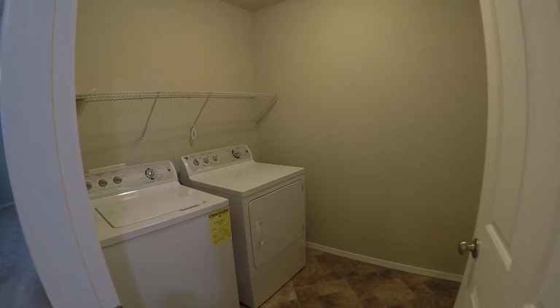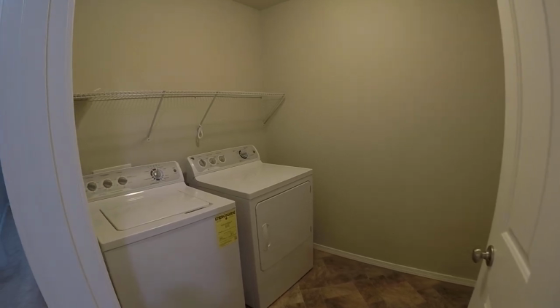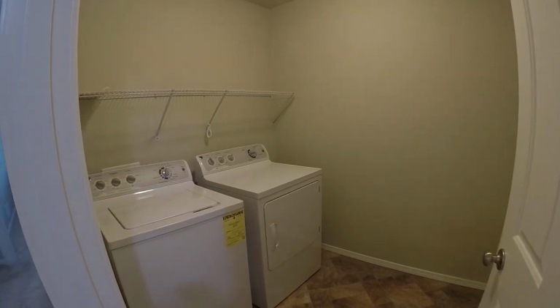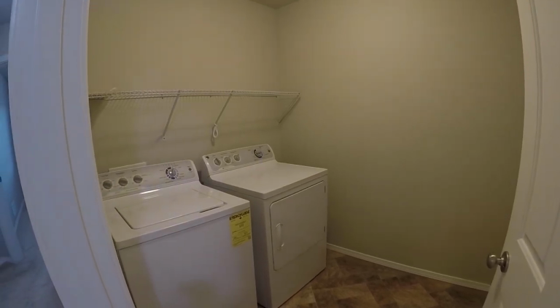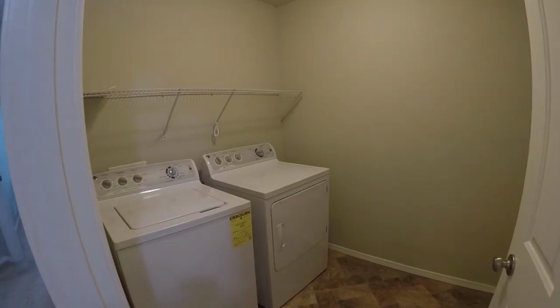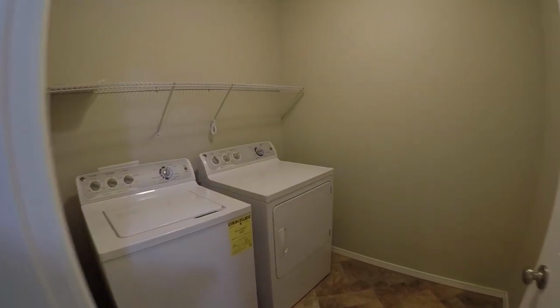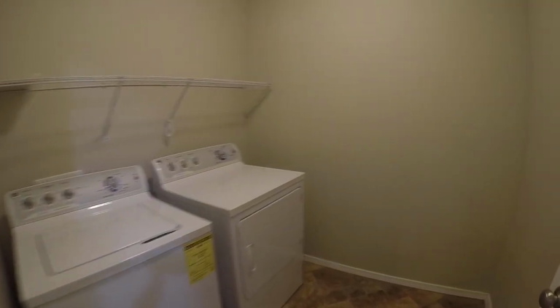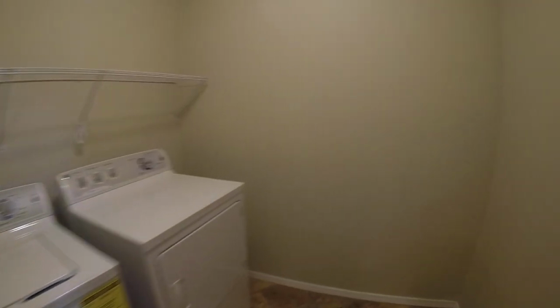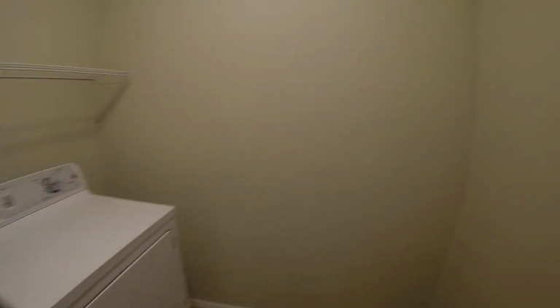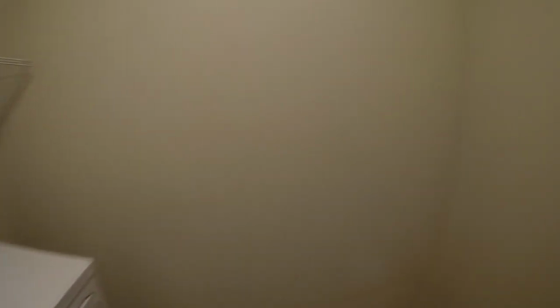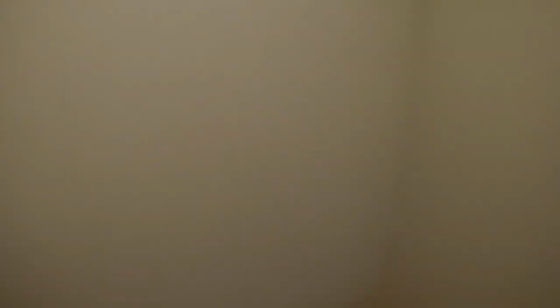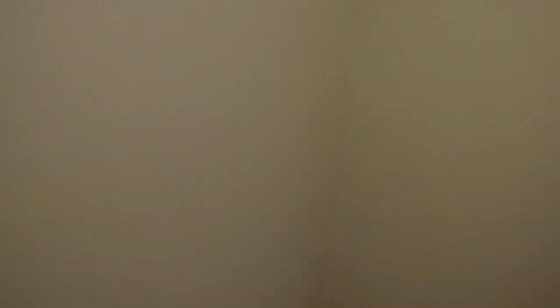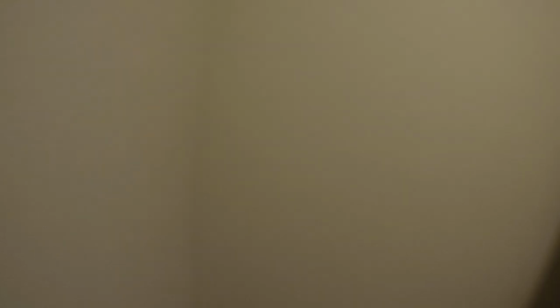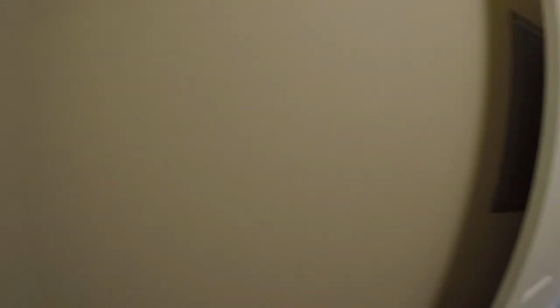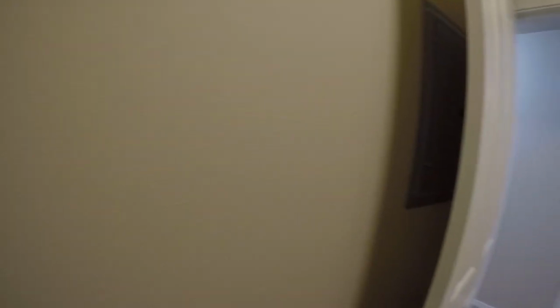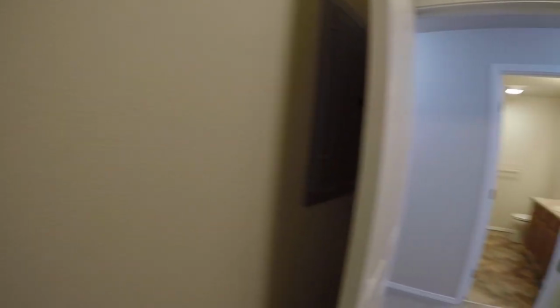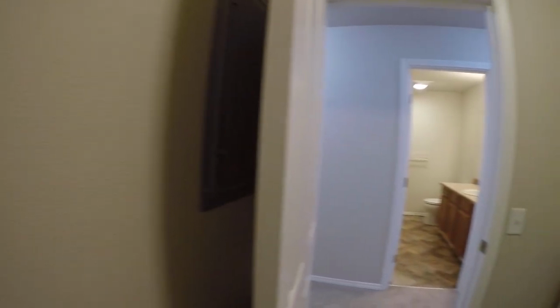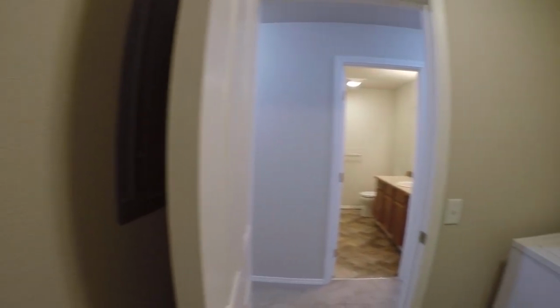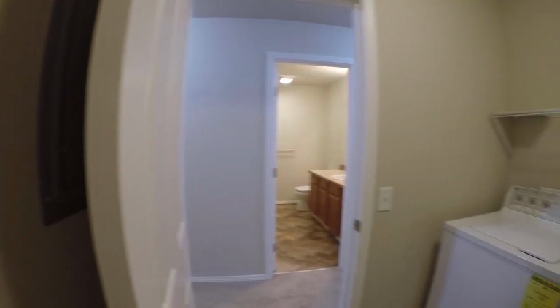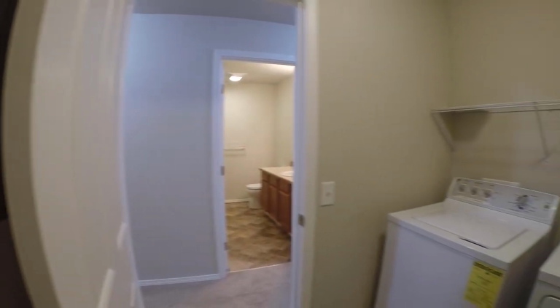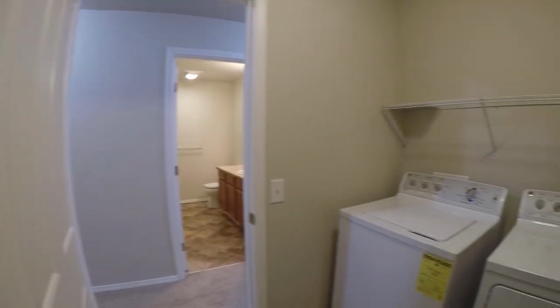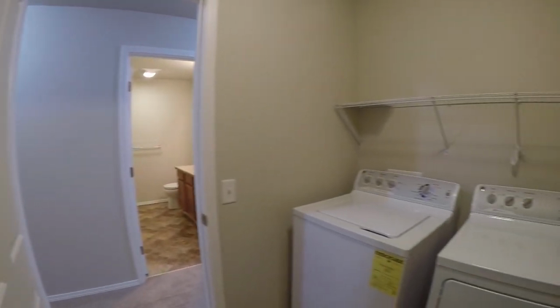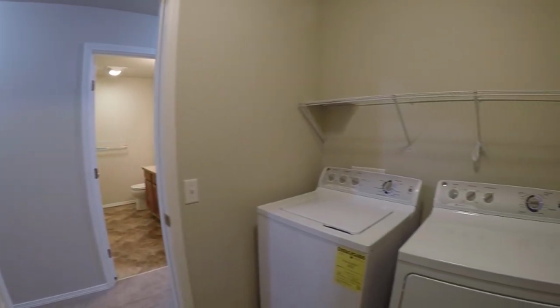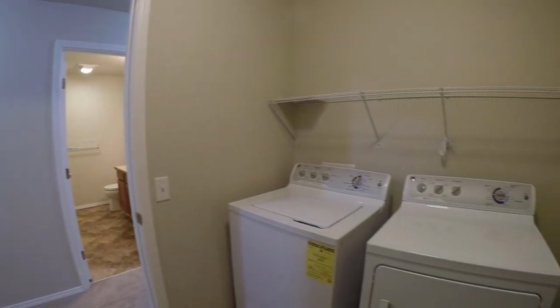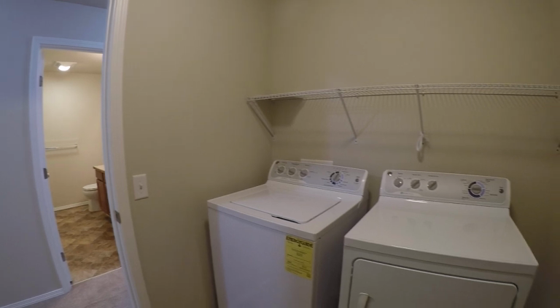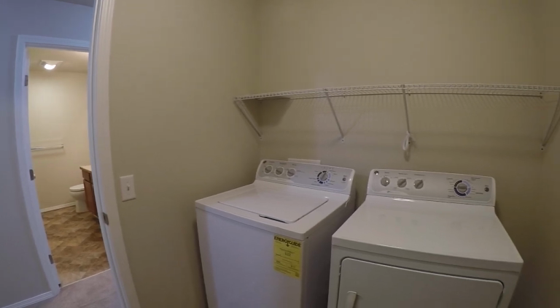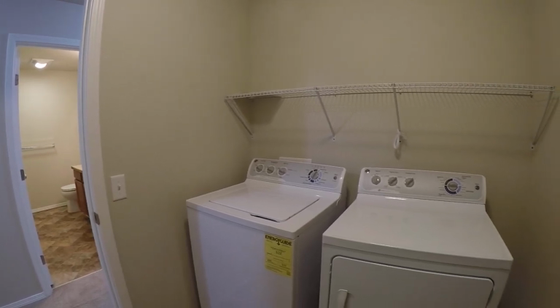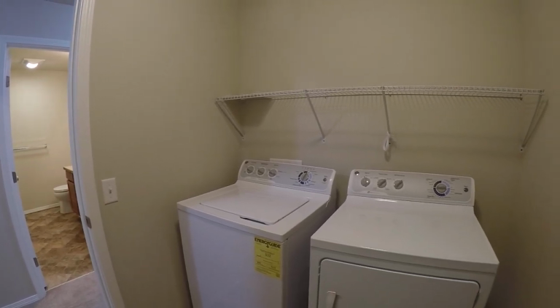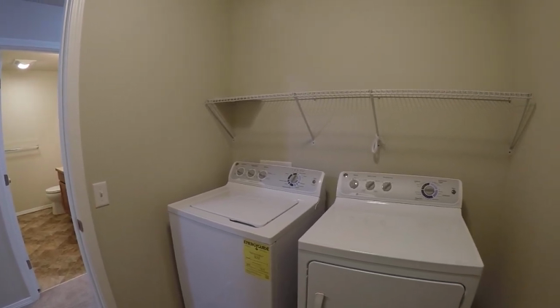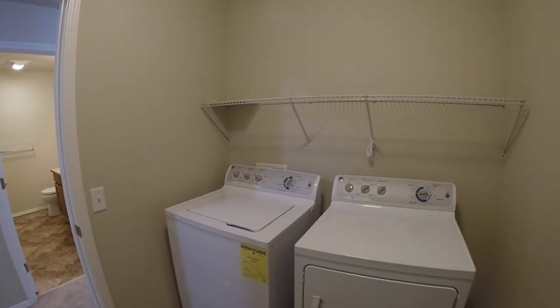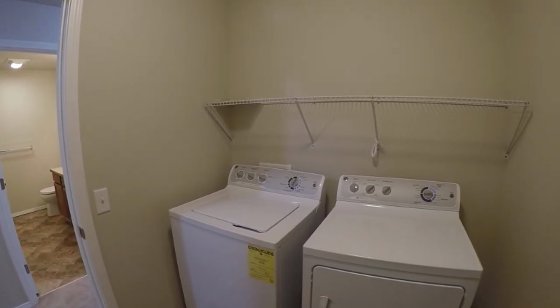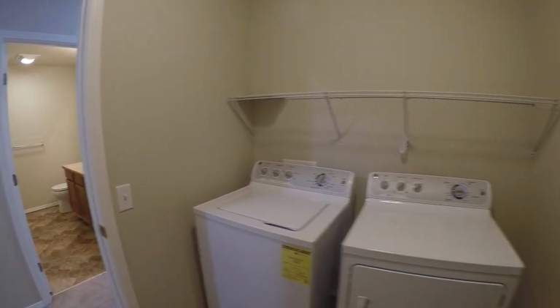Got a huge laundry room. Let me give you a perspective of size here — big laundry room. Lots of room for your laundry basket on the floor; you're going to be tripping over it, which is cool.